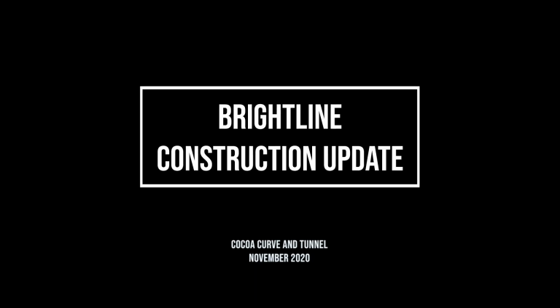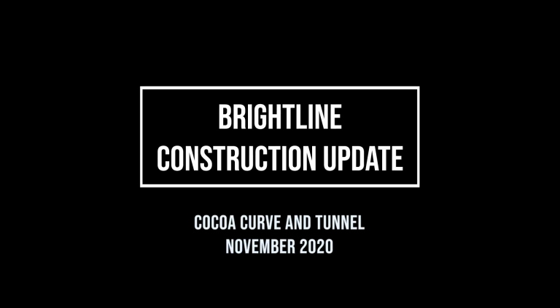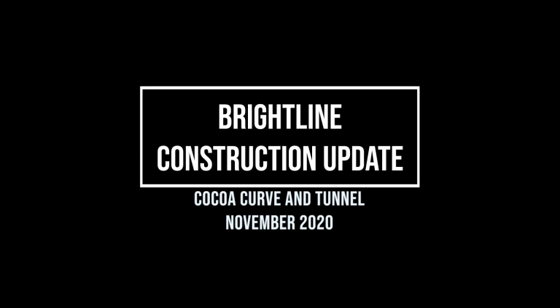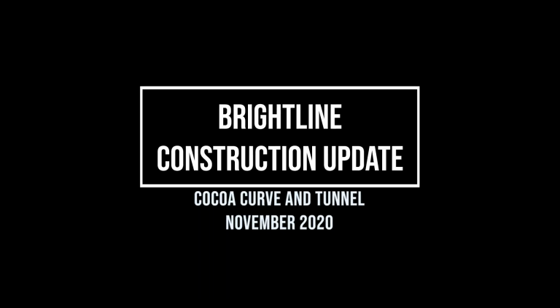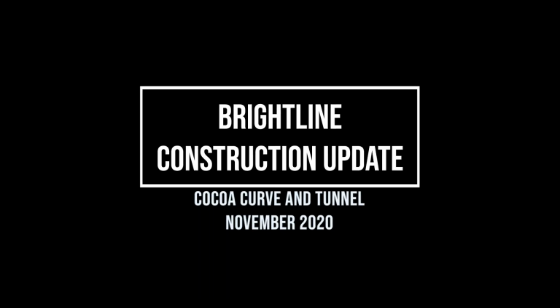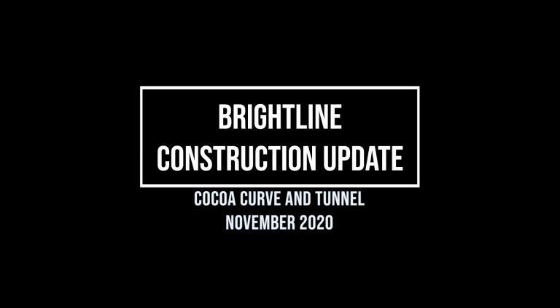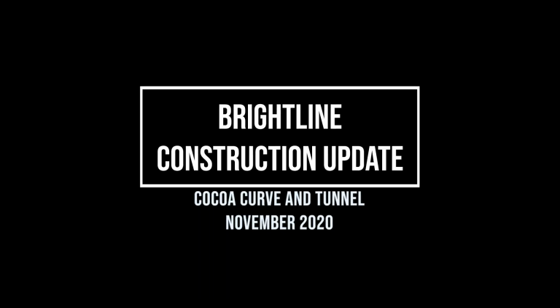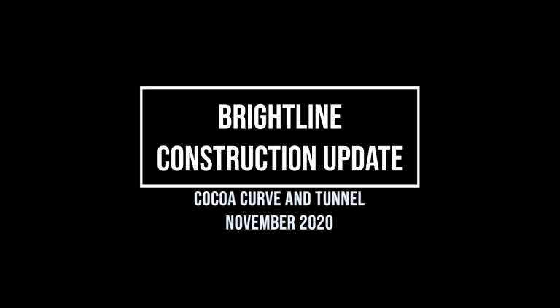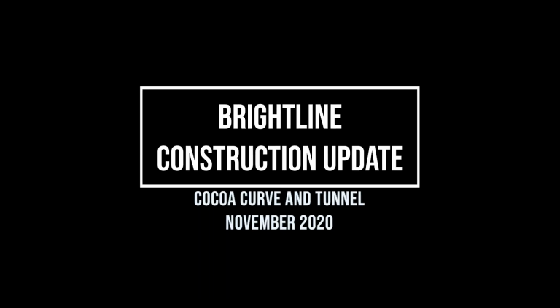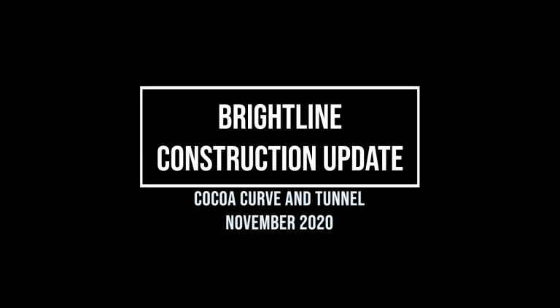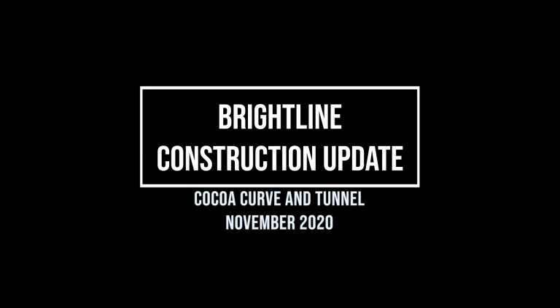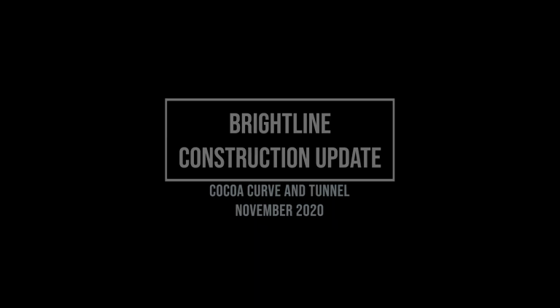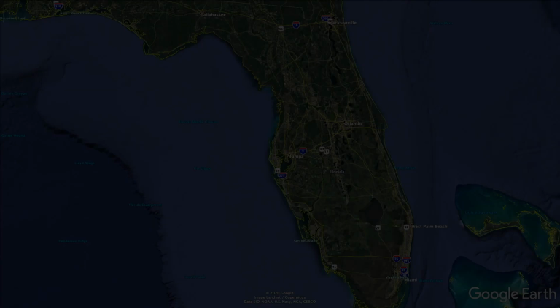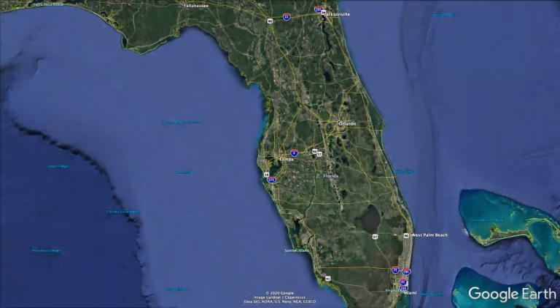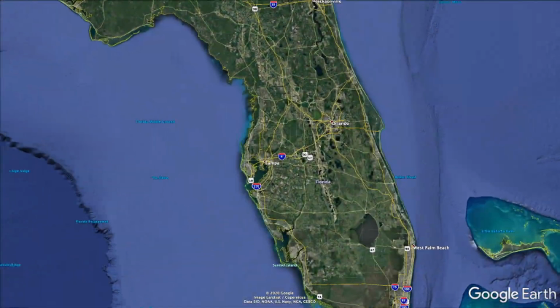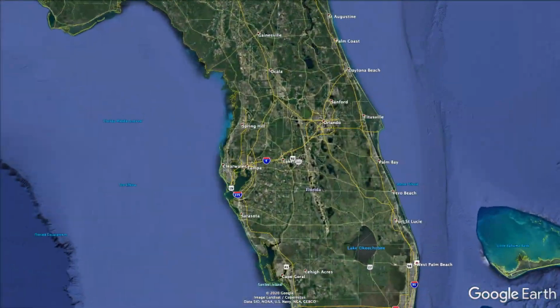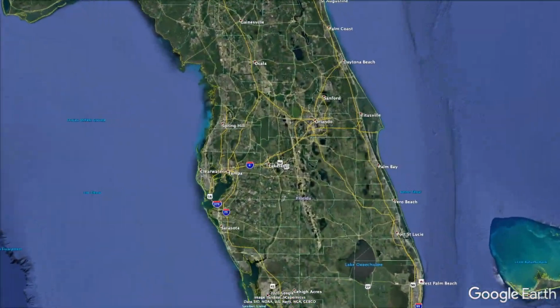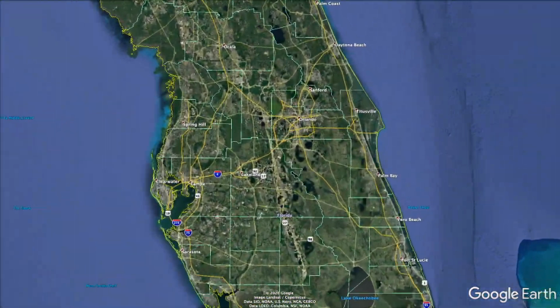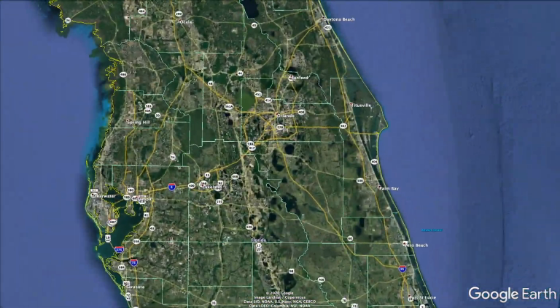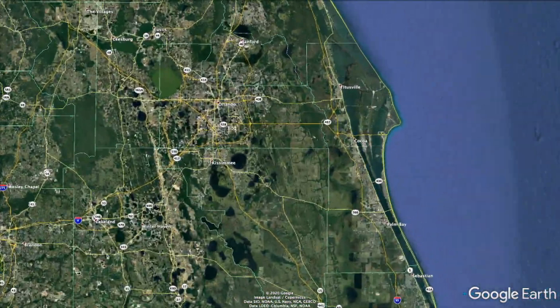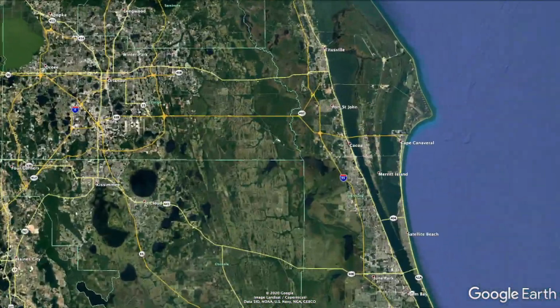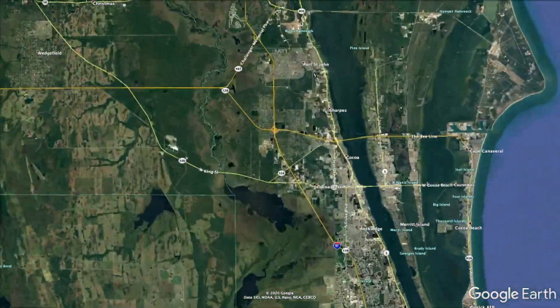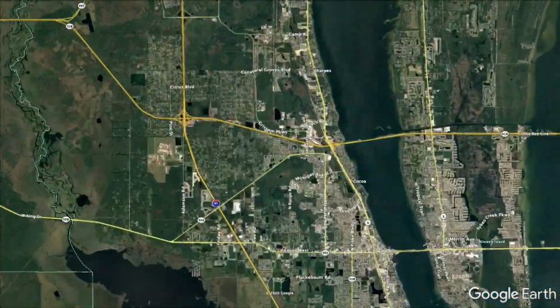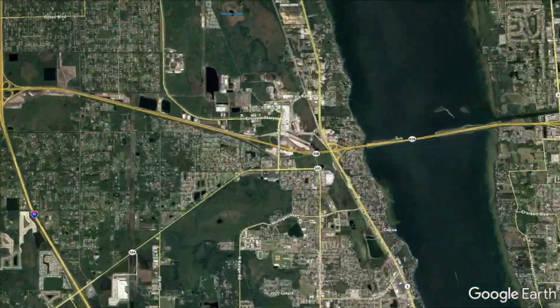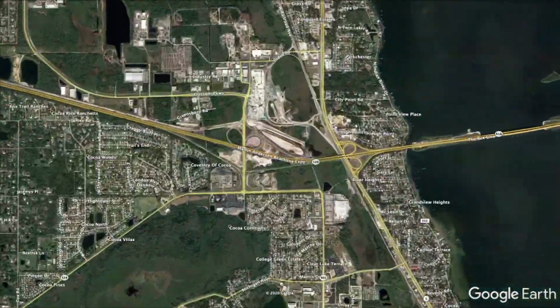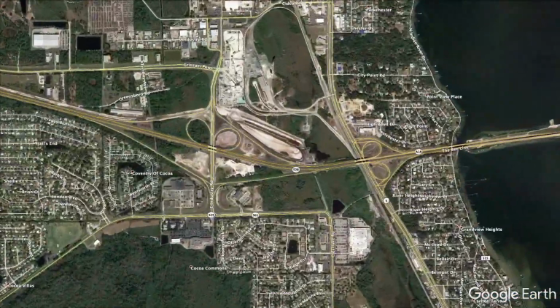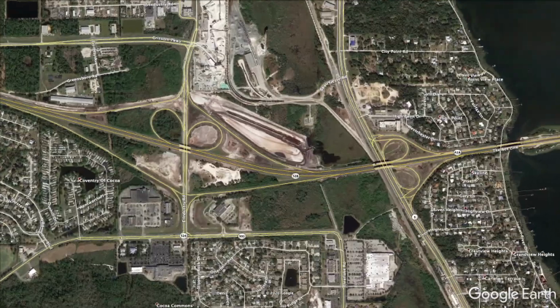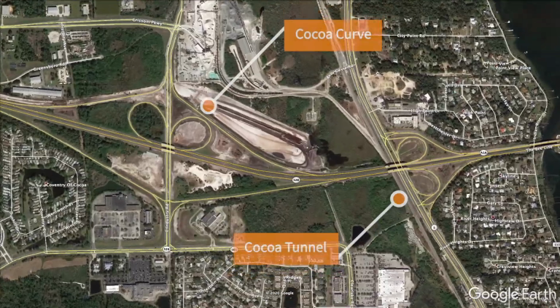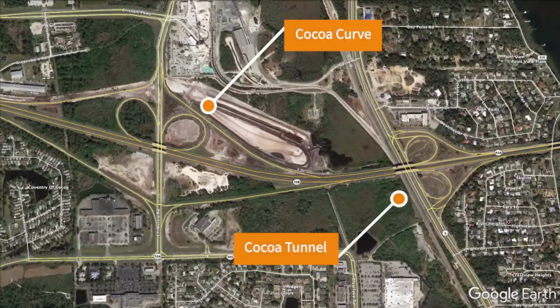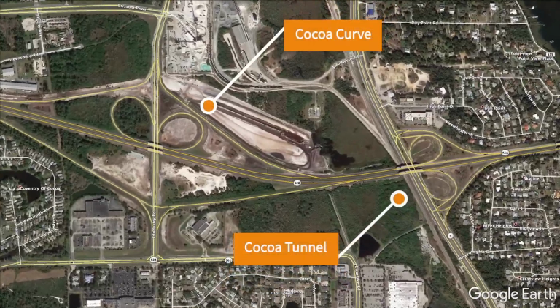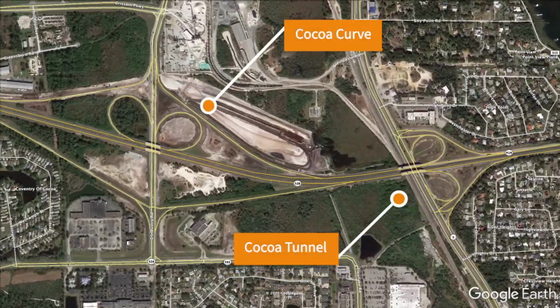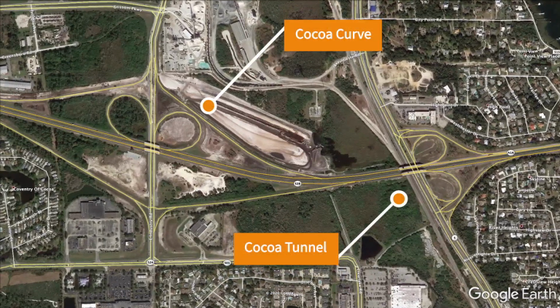In this update, I head back to Cocoa to check on the progress at the Cocoa Curve and Tunnel. This is the location where Brightline's line to Orlando will break off from the existing Florida East Coast Railway mainline.